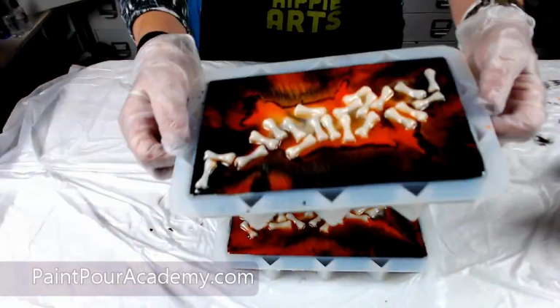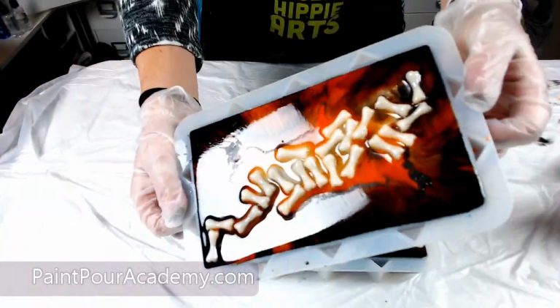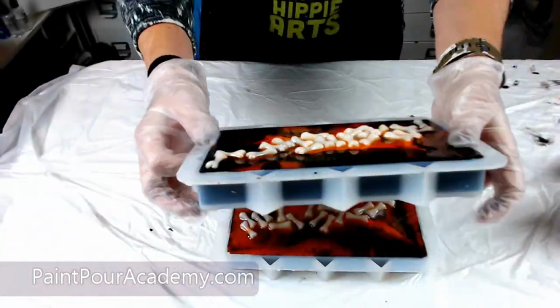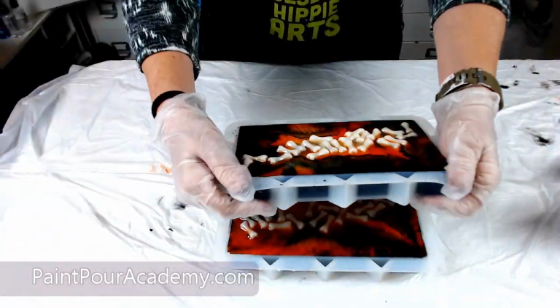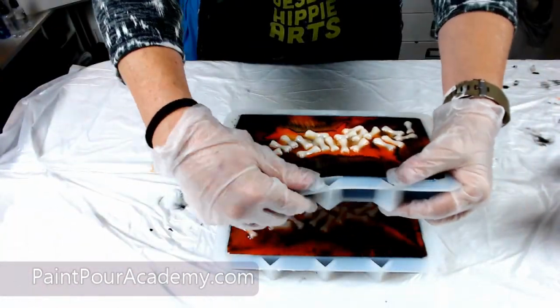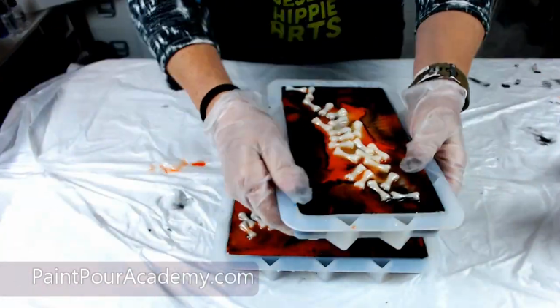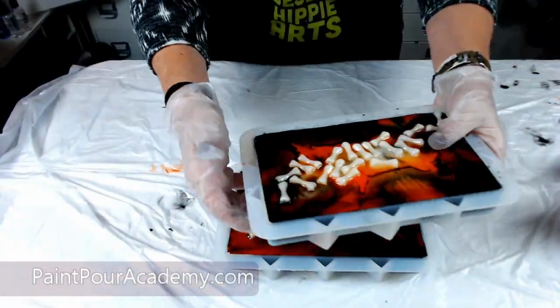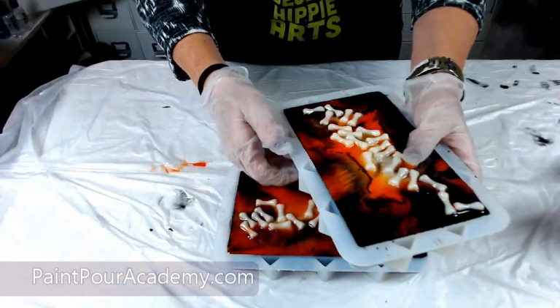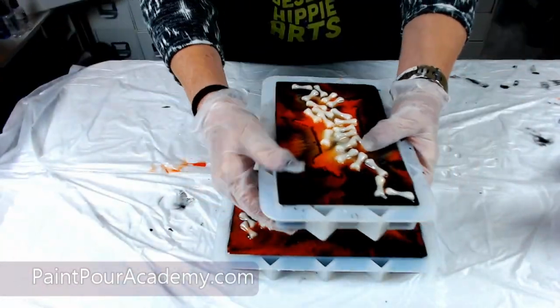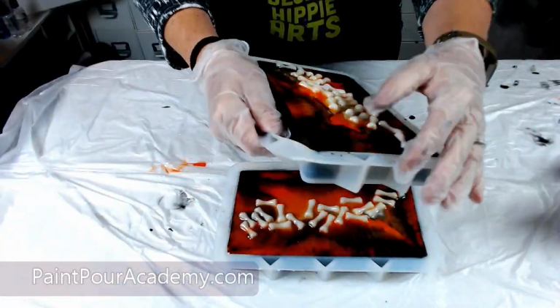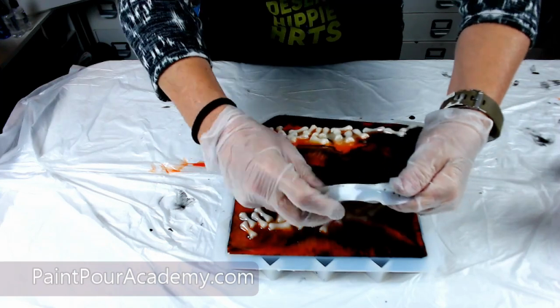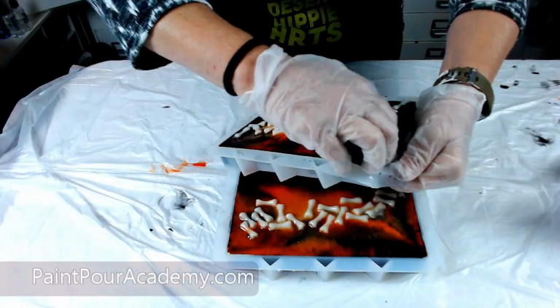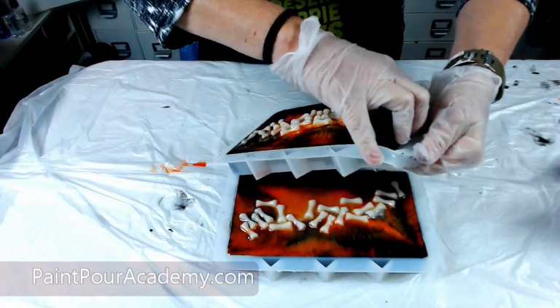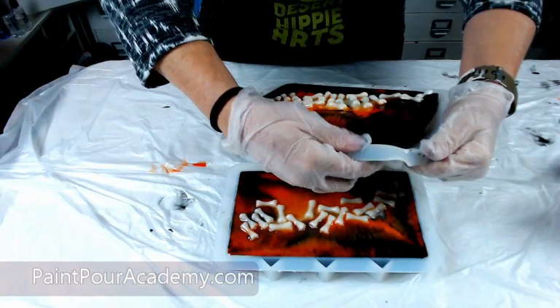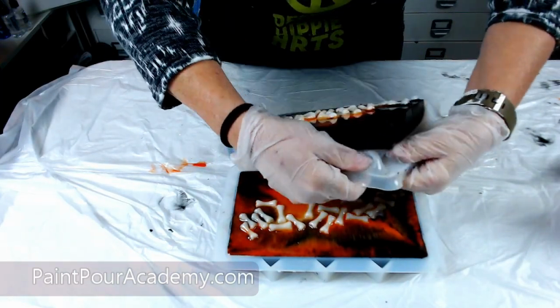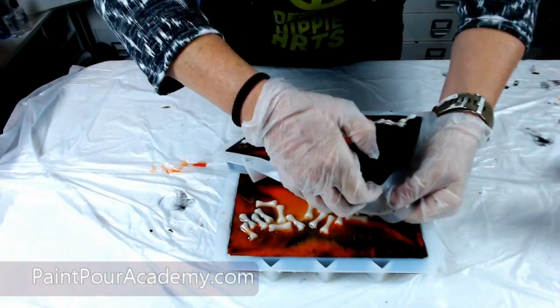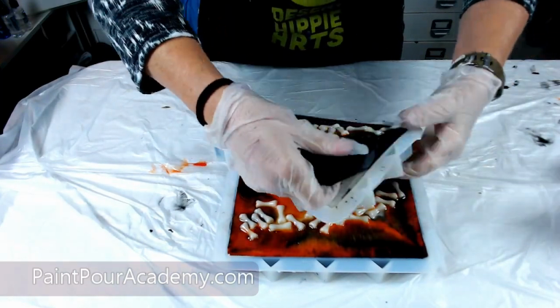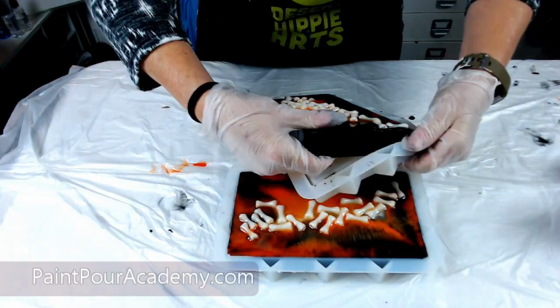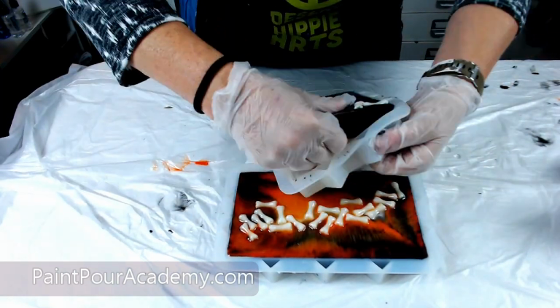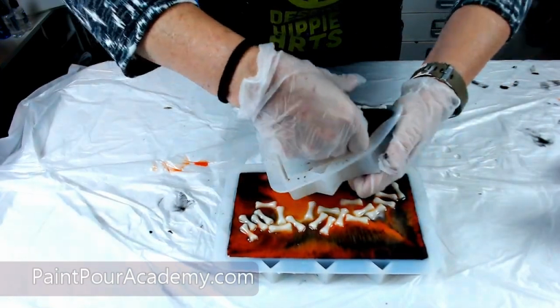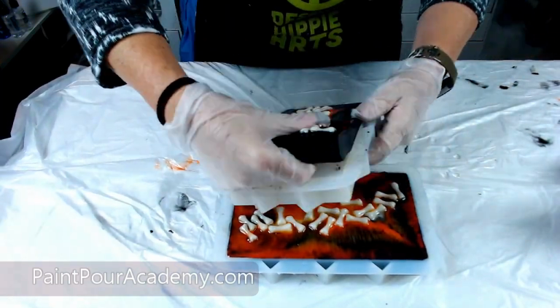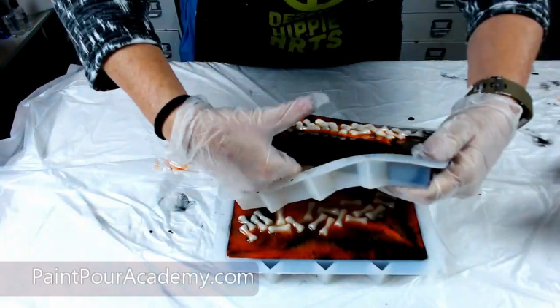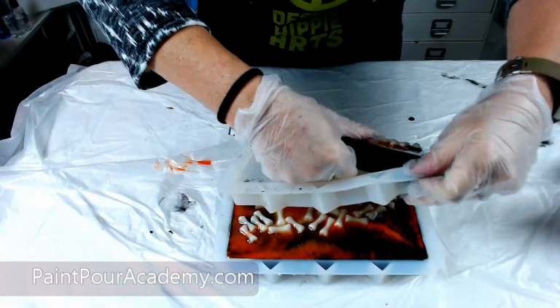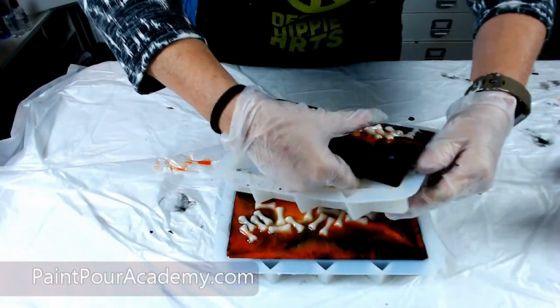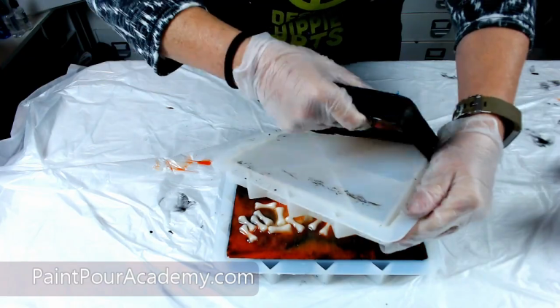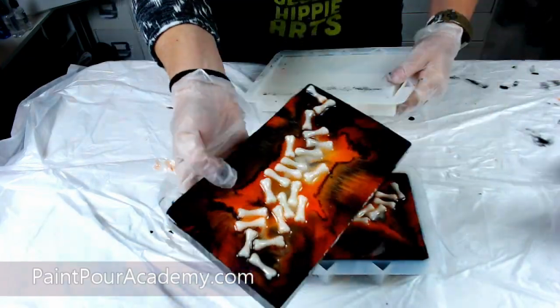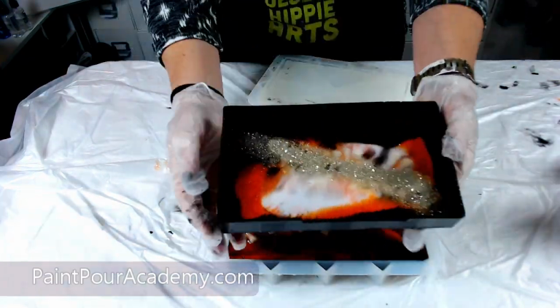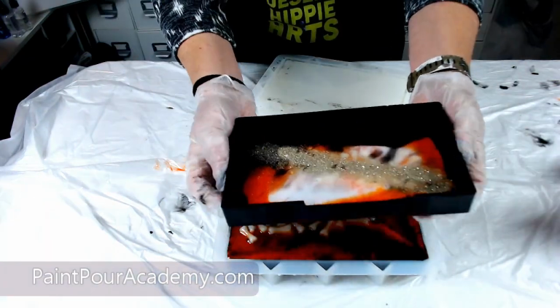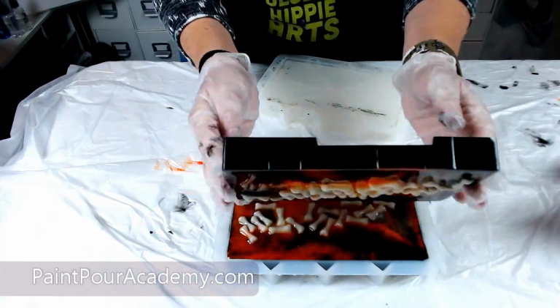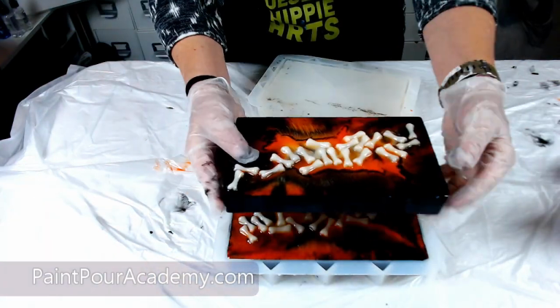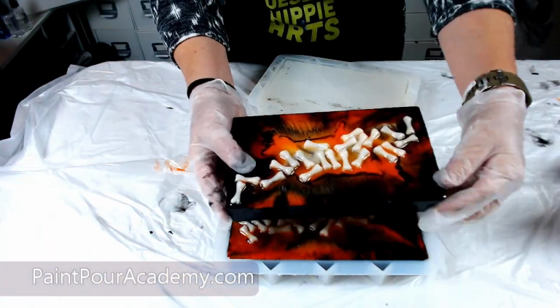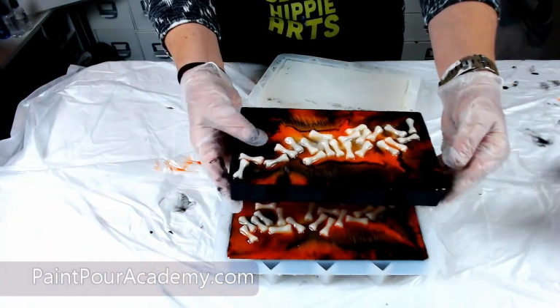Now it is time to demold our resin purse pieces. These do come out fairly easy from the mold, but I do recommend you wait over 12 hours. Demolding with soft resin is not fun.